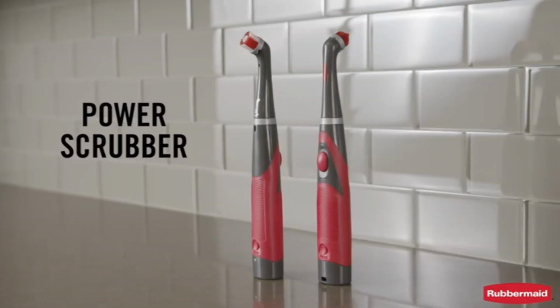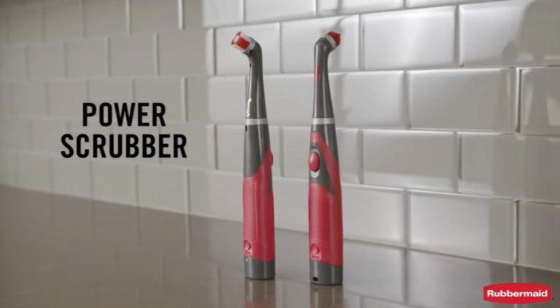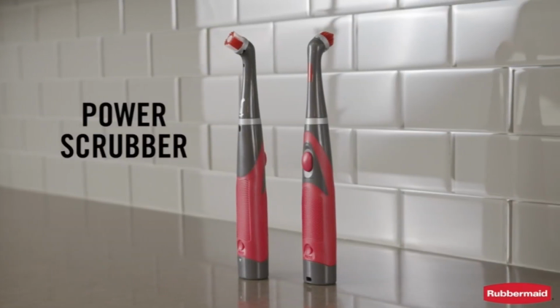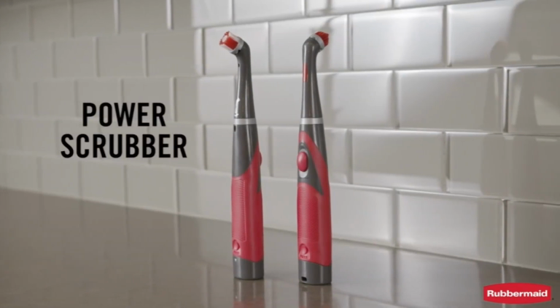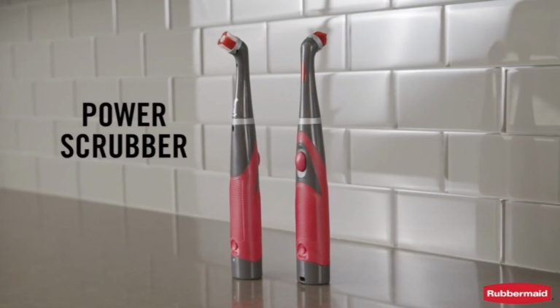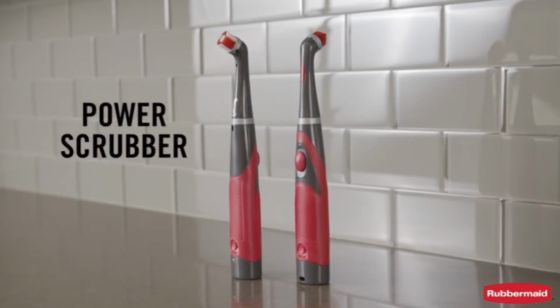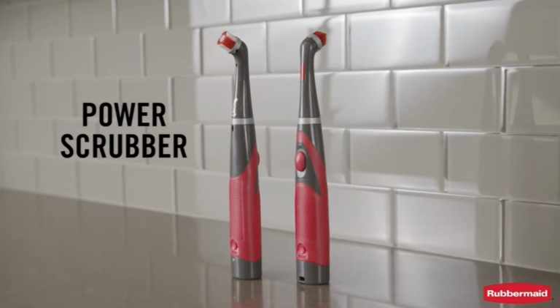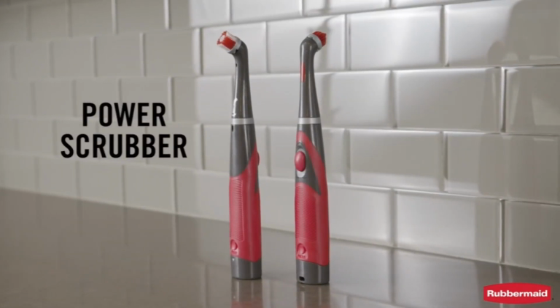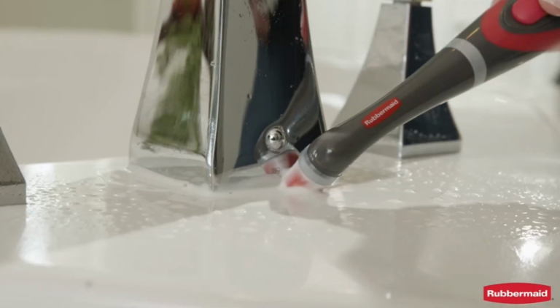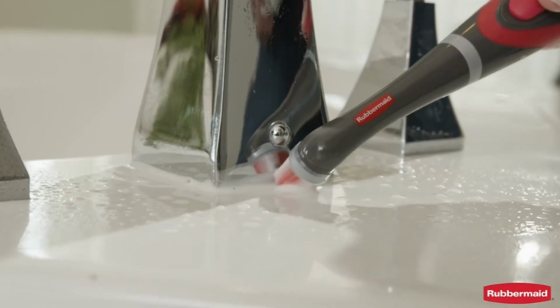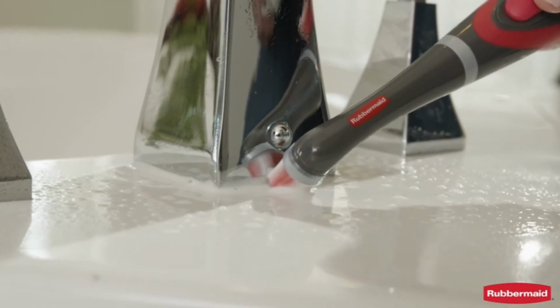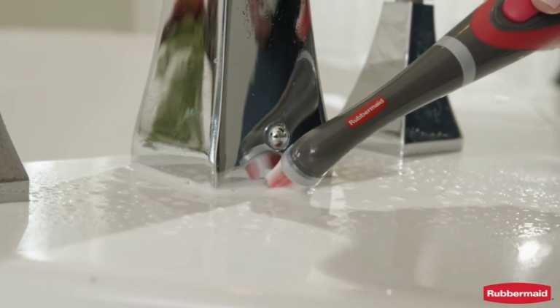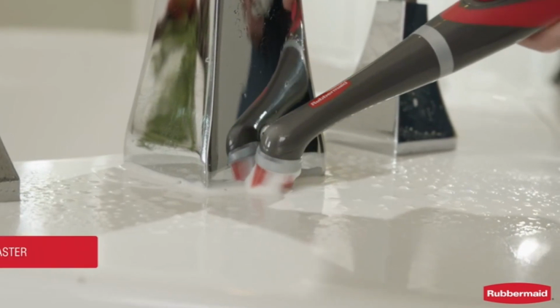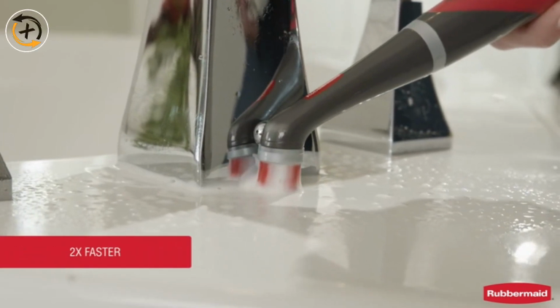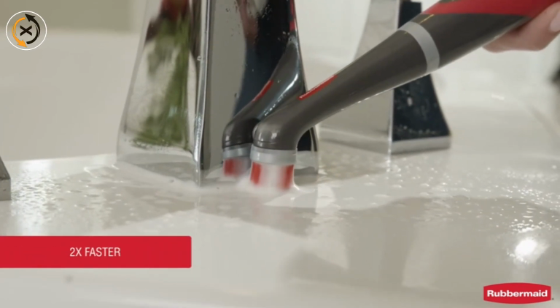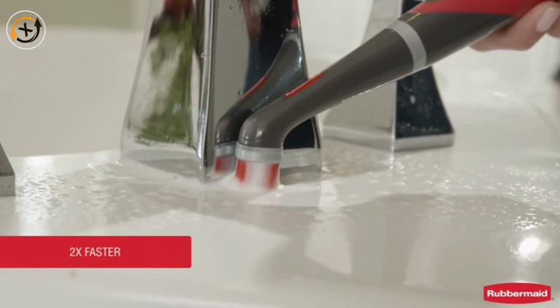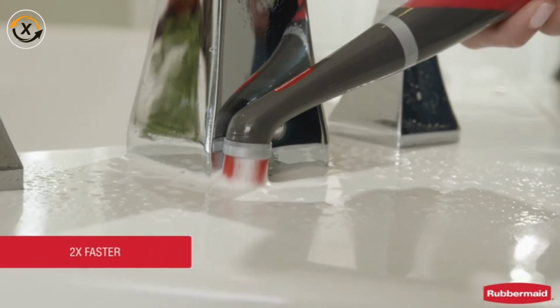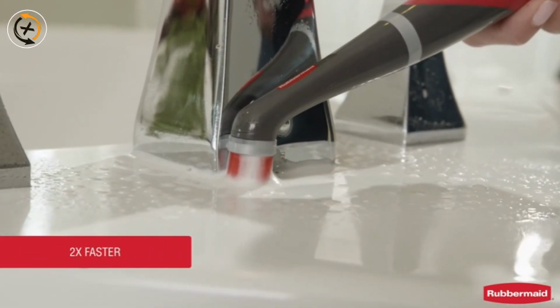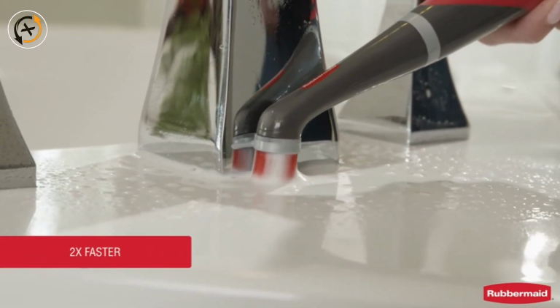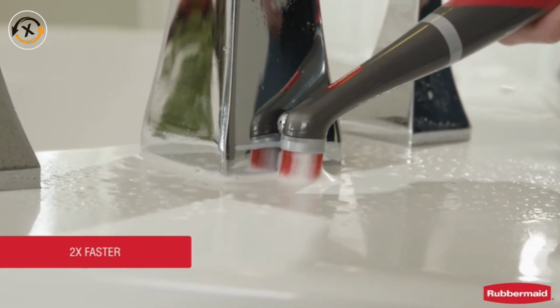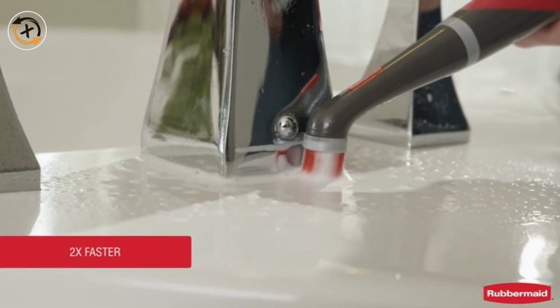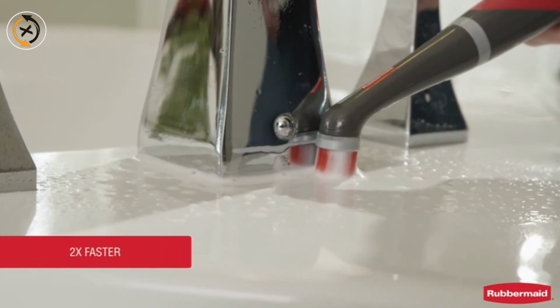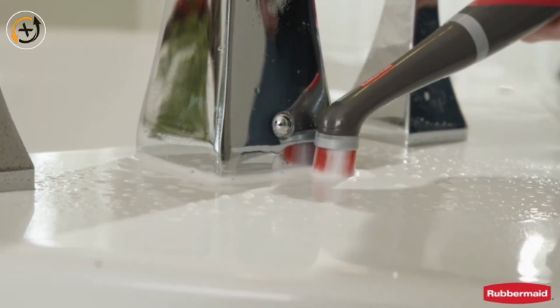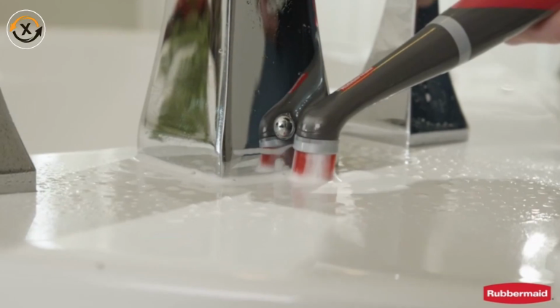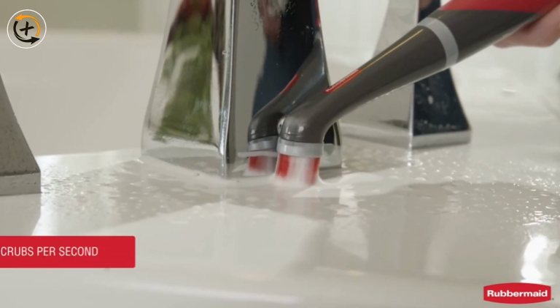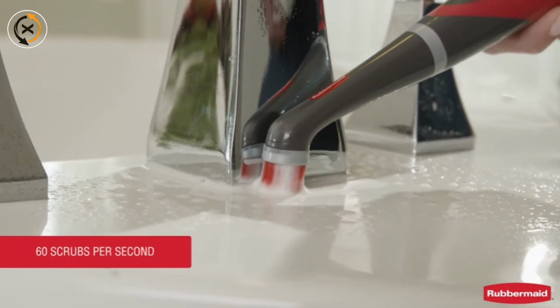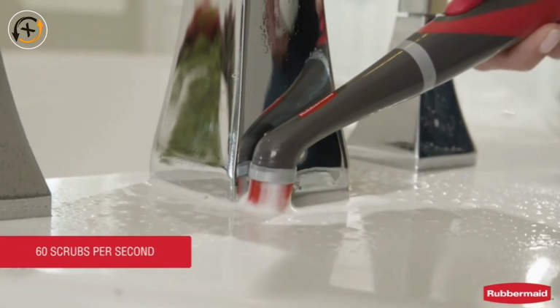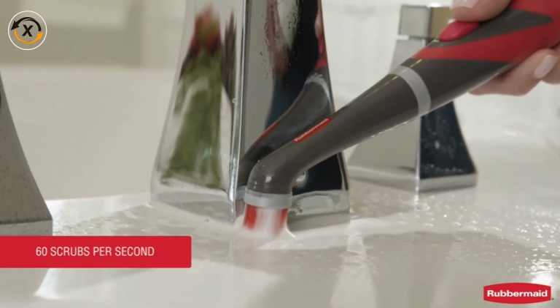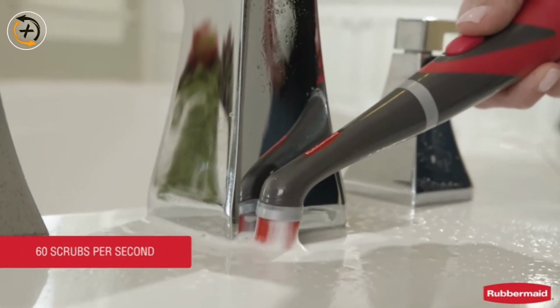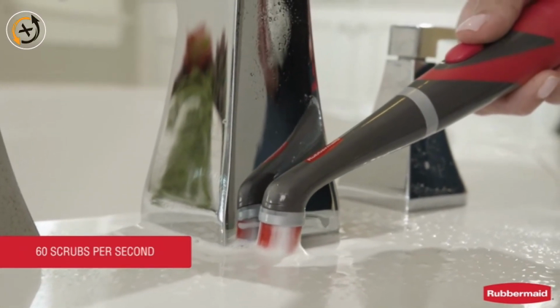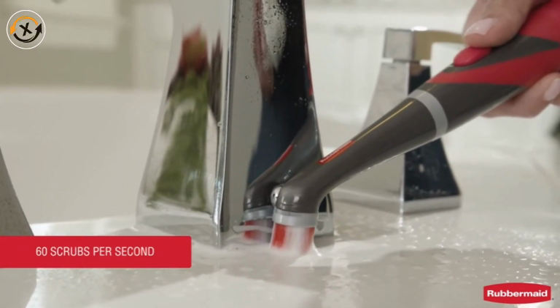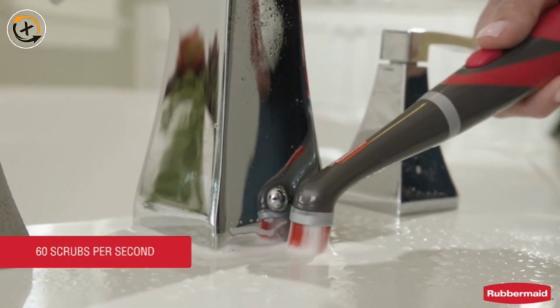Introducing the Rubbermaid Power Scrubber. The Rubbermaid Power Scrubber cleans up to two times faster than manual scrubbing. This hardworking tool delivers 60 scrubs per second to clean all those hard to reach places.